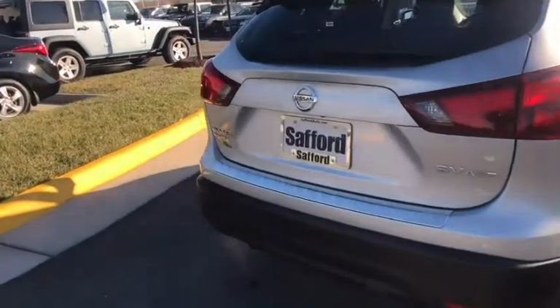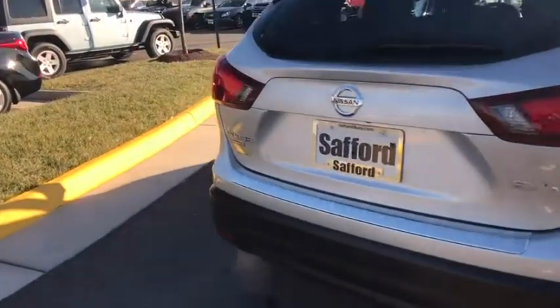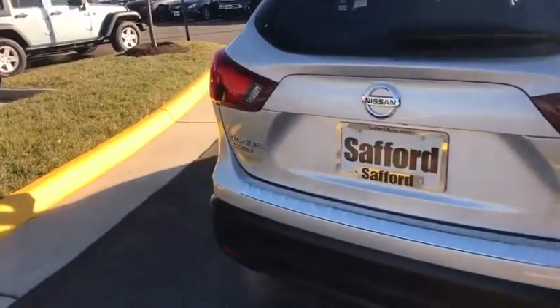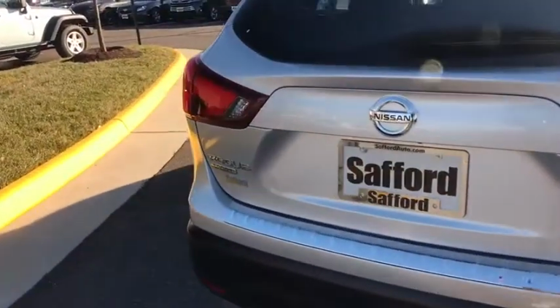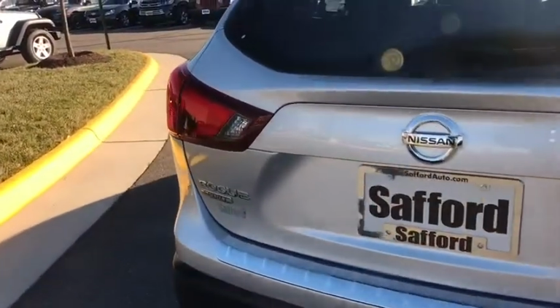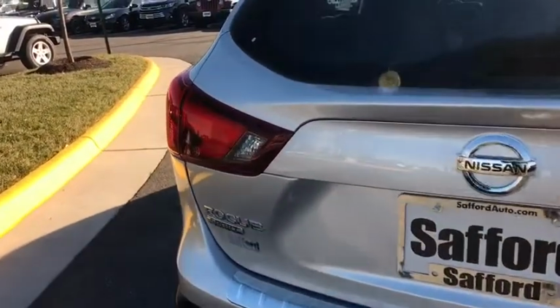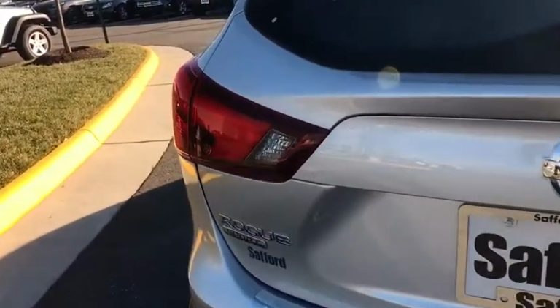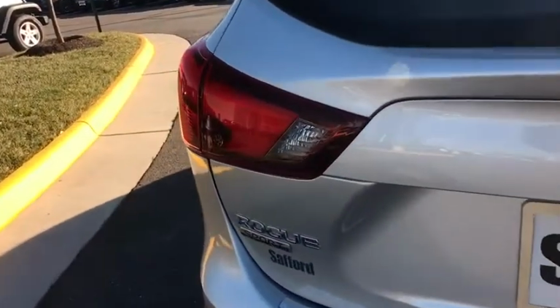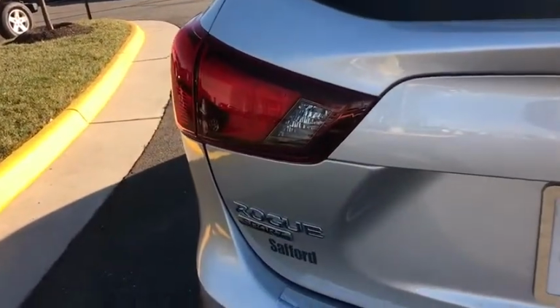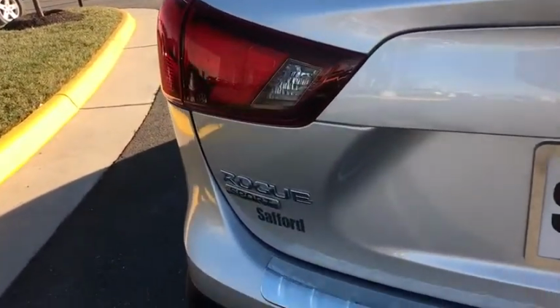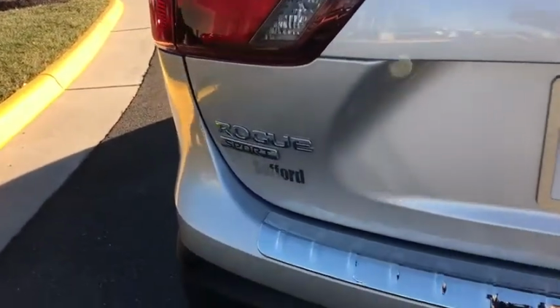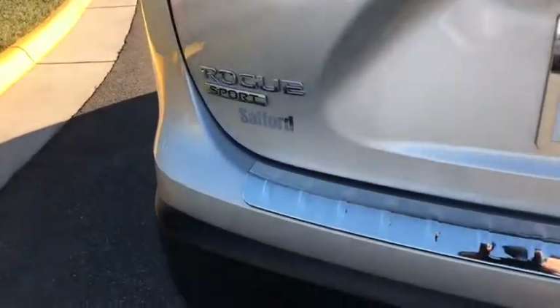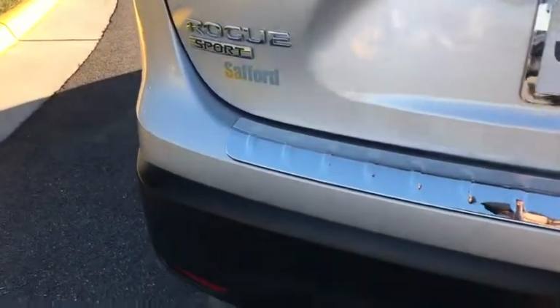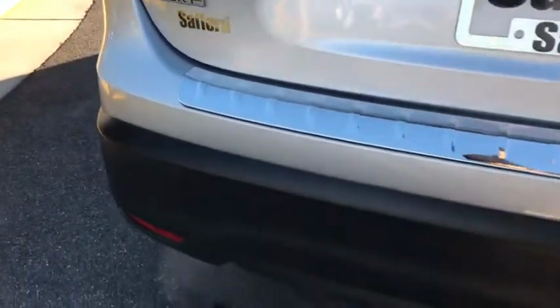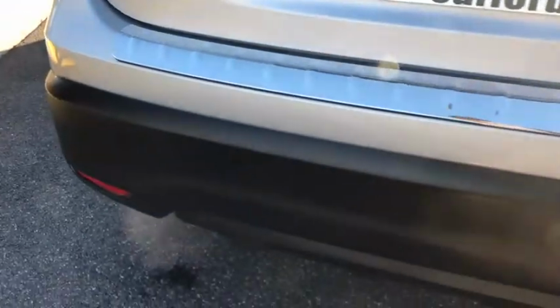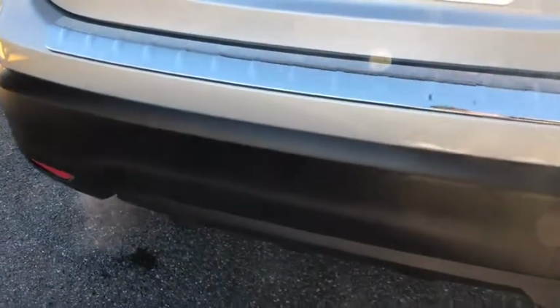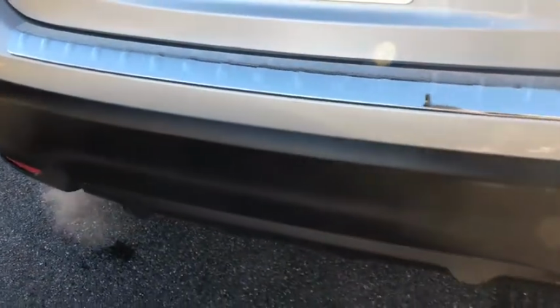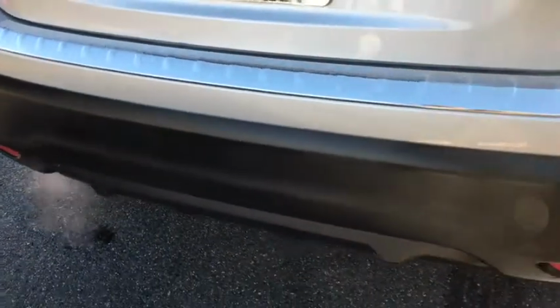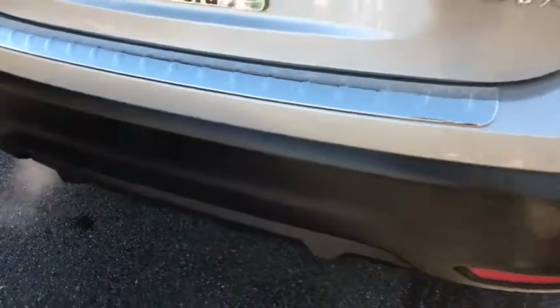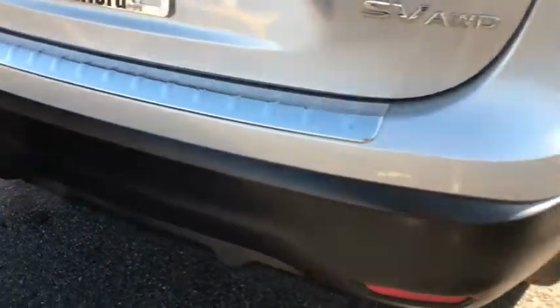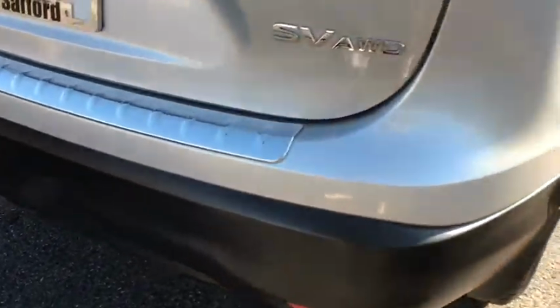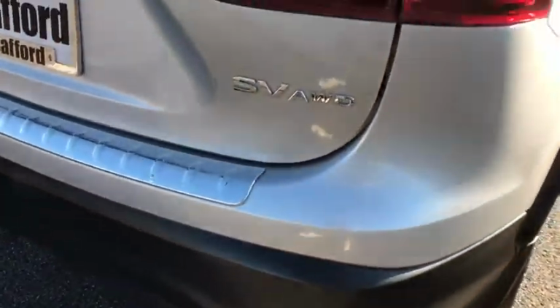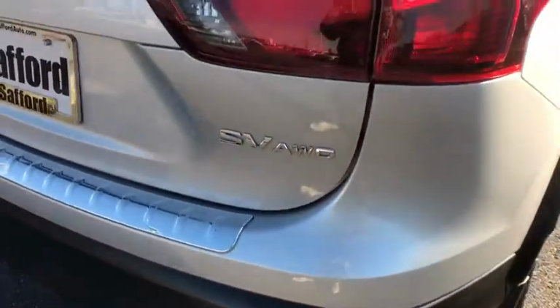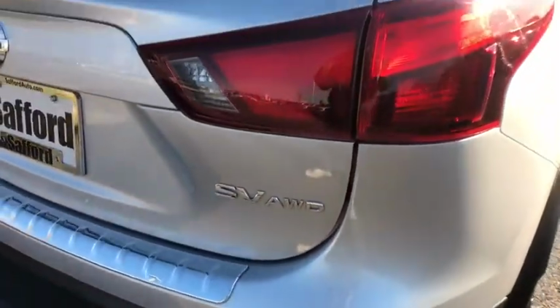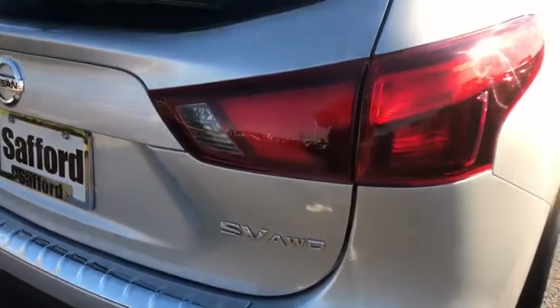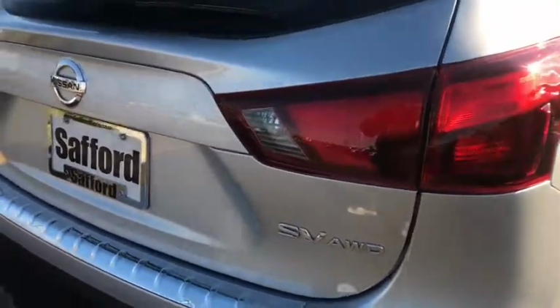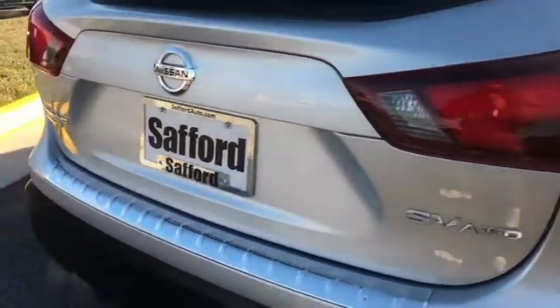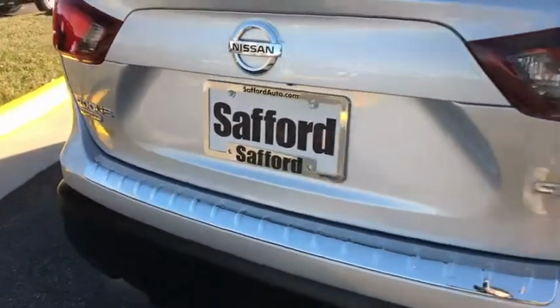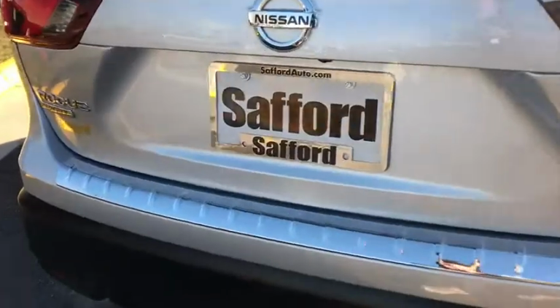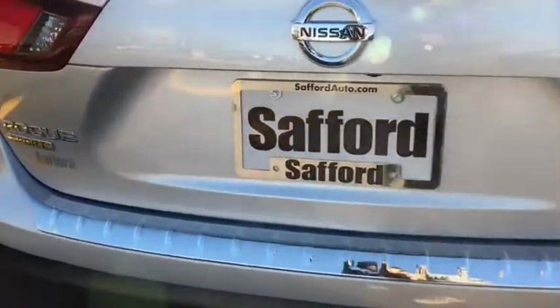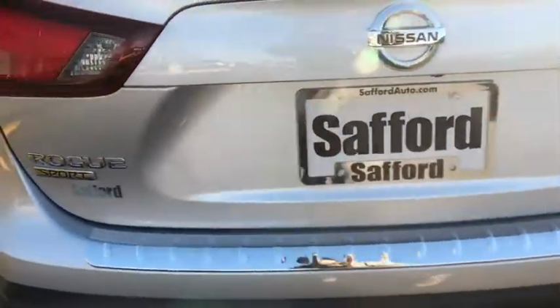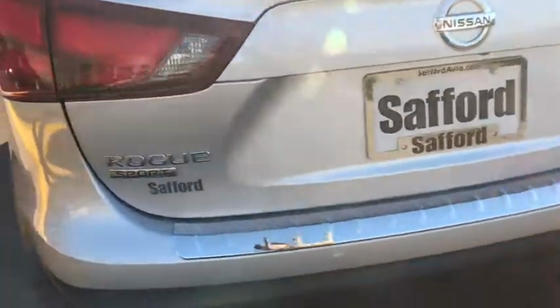Day and night rear view mirror, outside temperature gauge, body color door handles, engine immobilizer. Take this vehicle for a spin and see why so many shoppers are now proud owners.